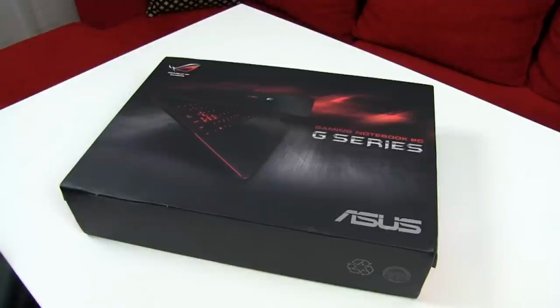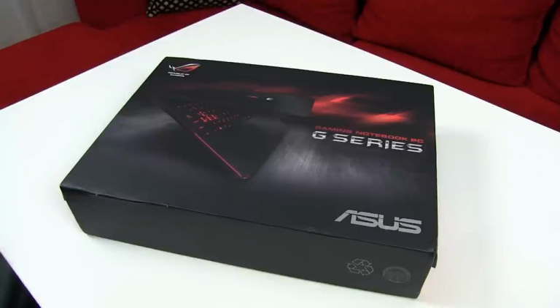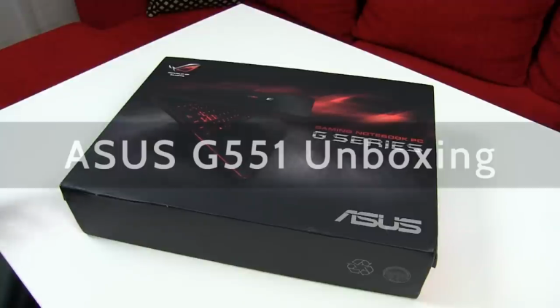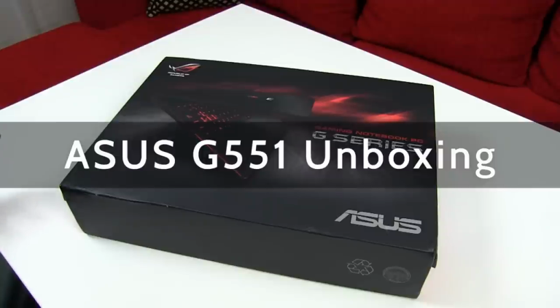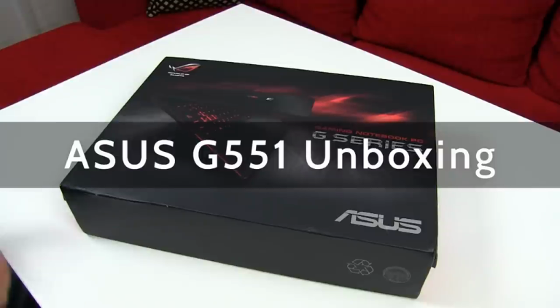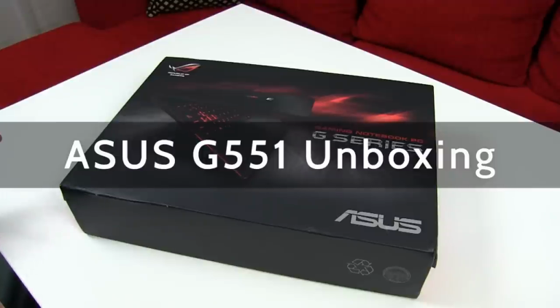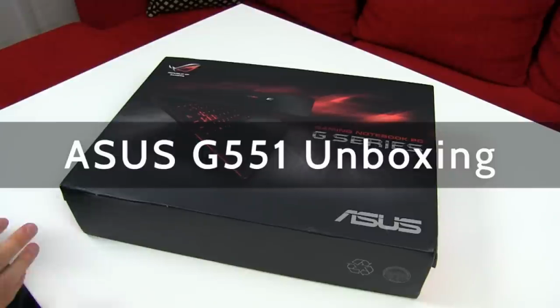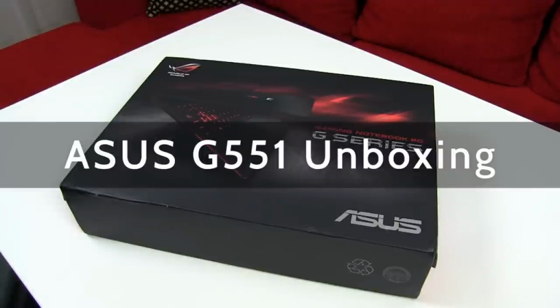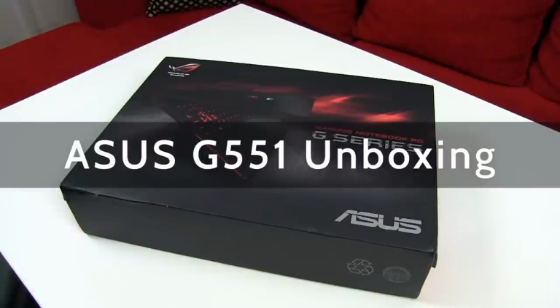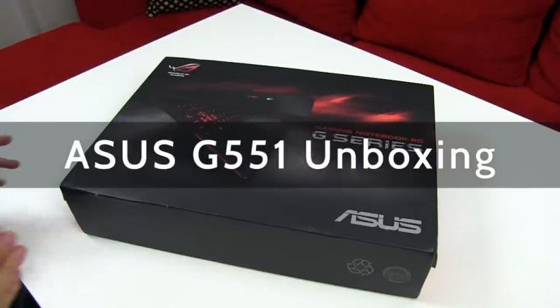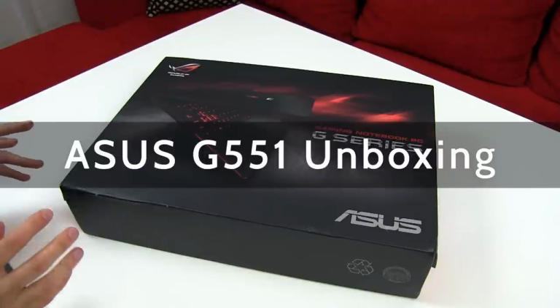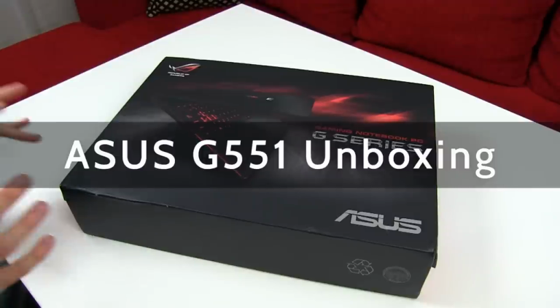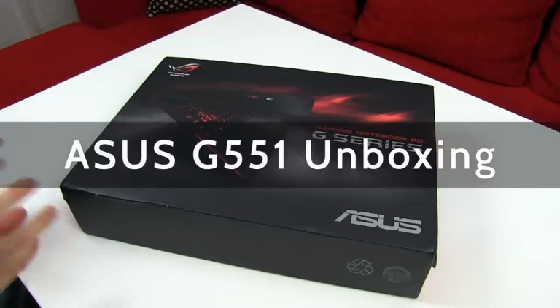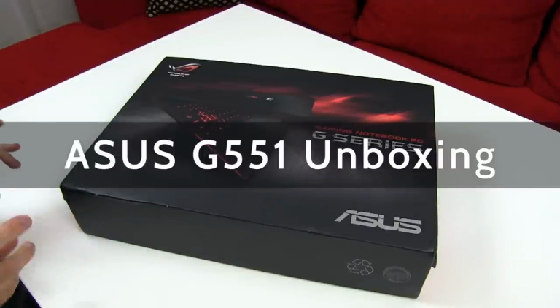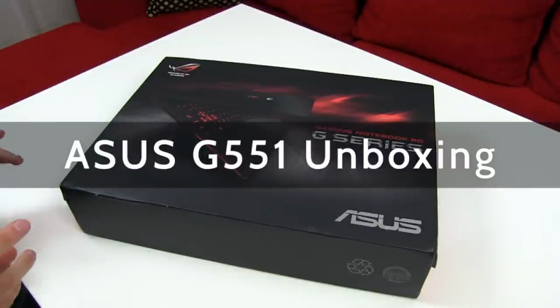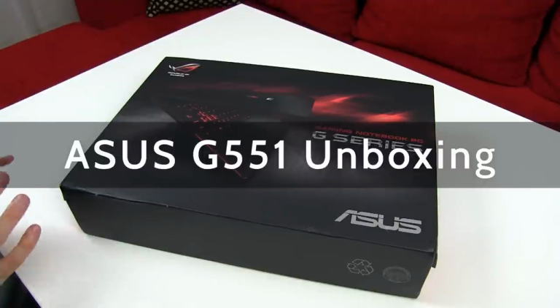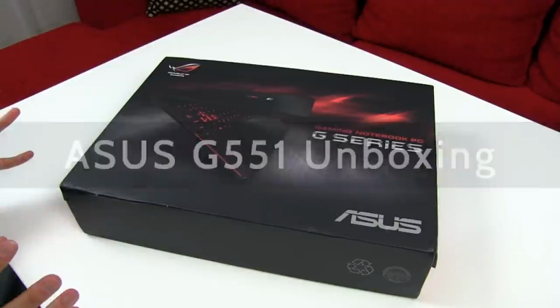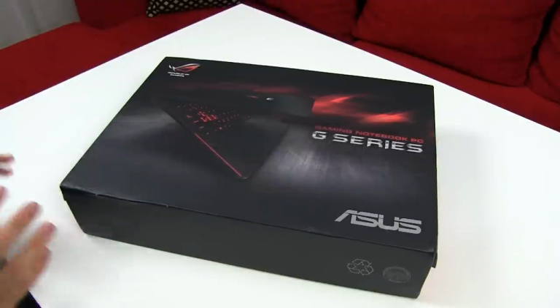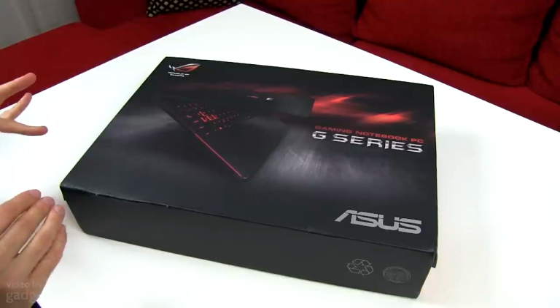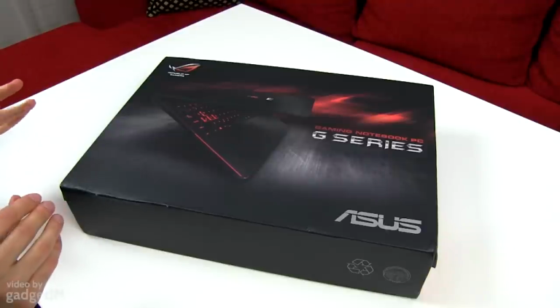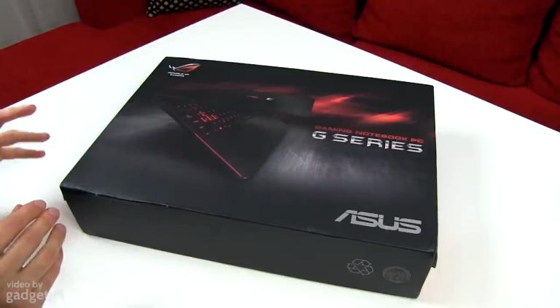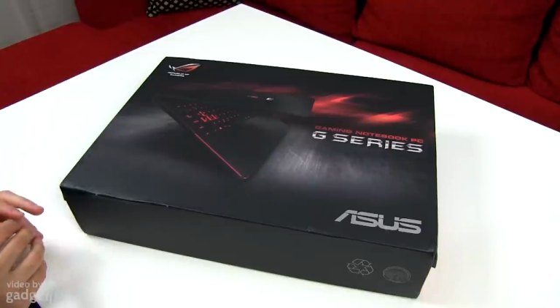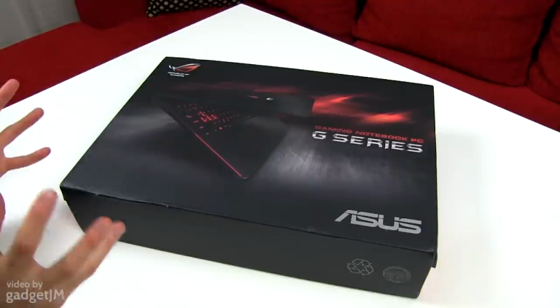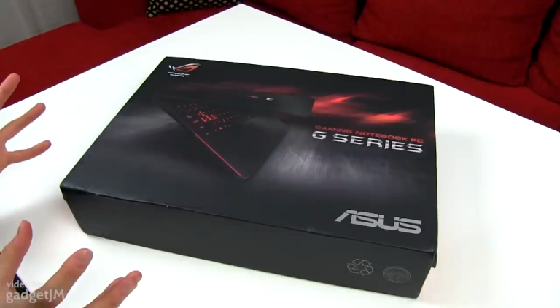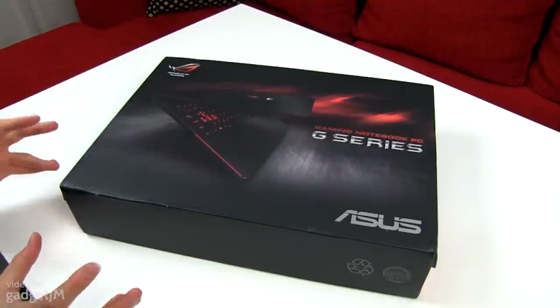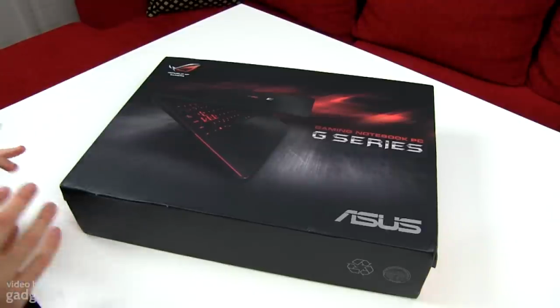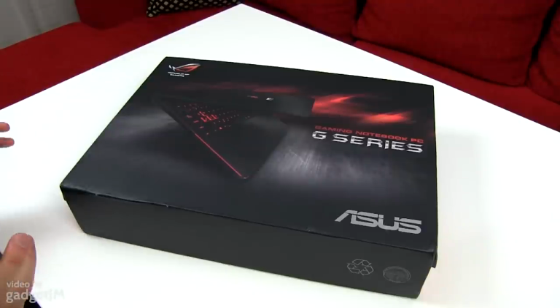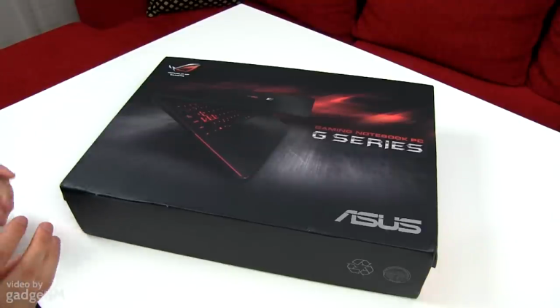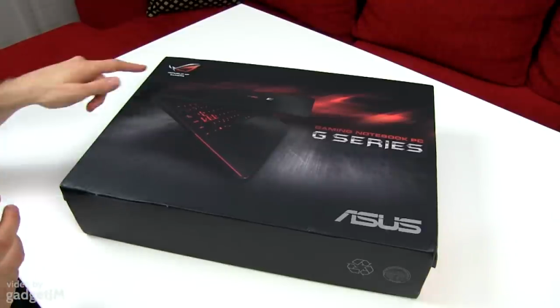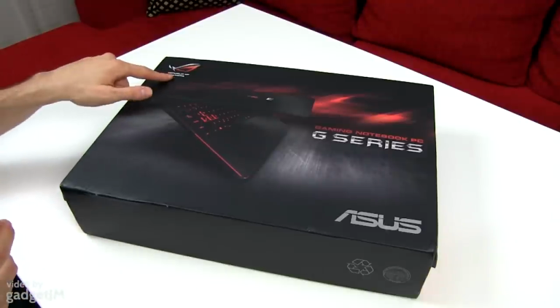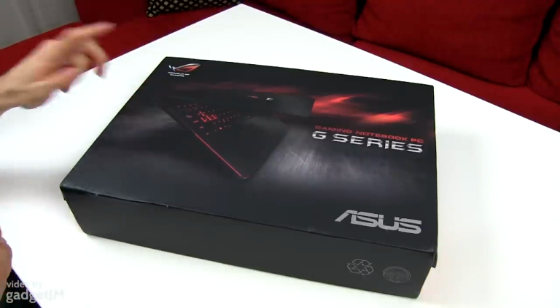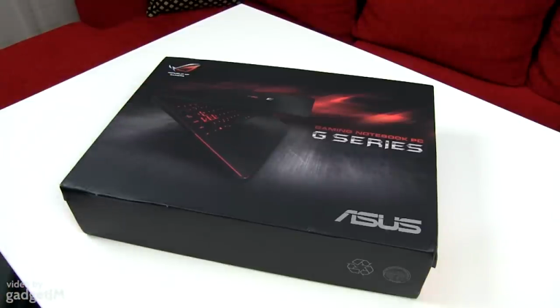What's going on everyone? Mike here and in this video we're going to unbox this thing, the Asus G551JK. It's a 15.6 inch gaming laptop, part of Asus's Republic of Gamers line.